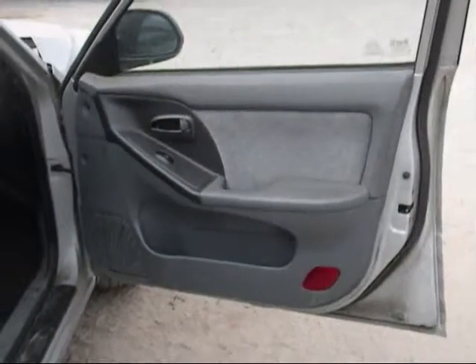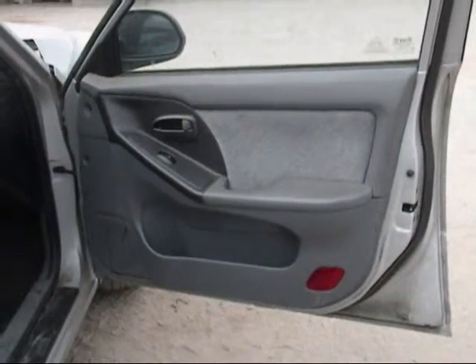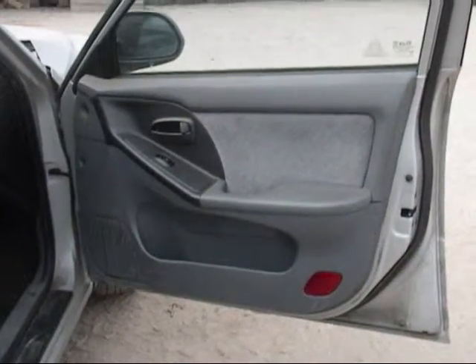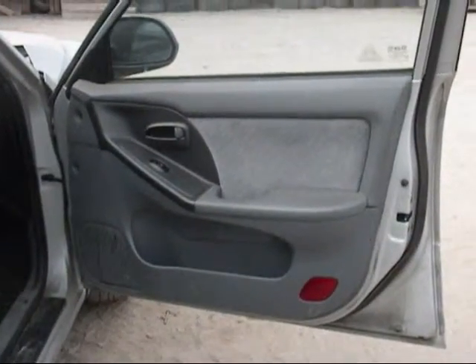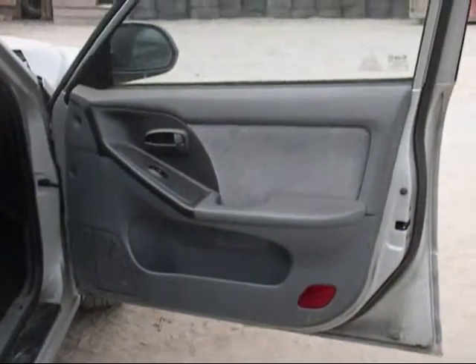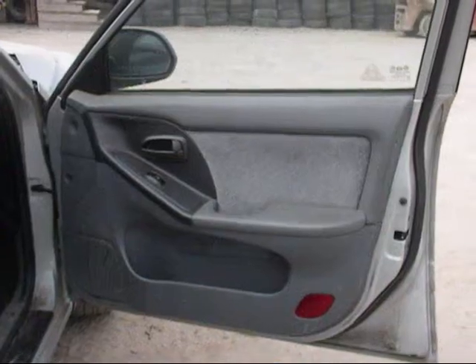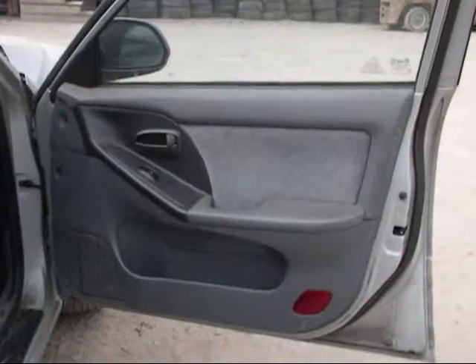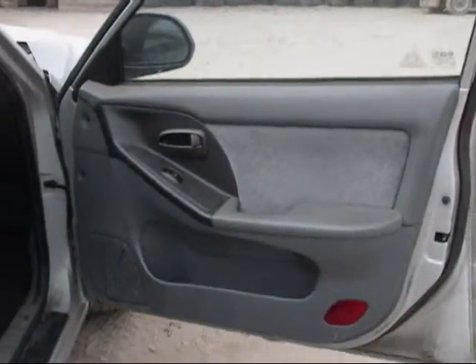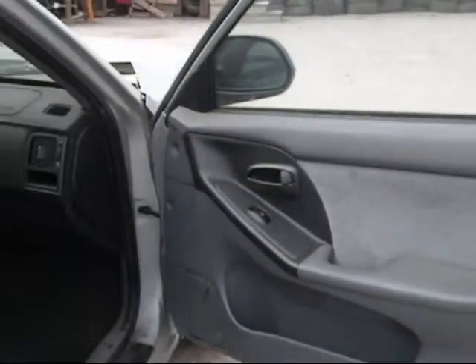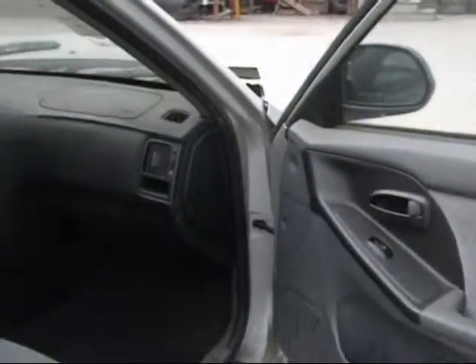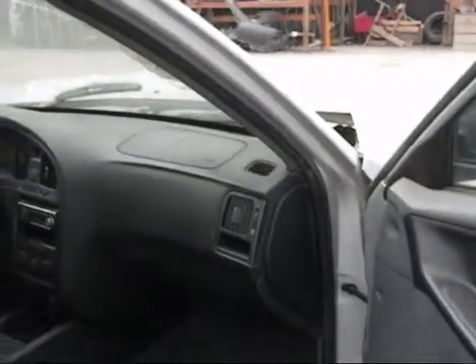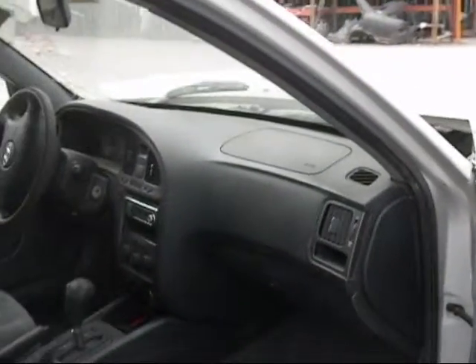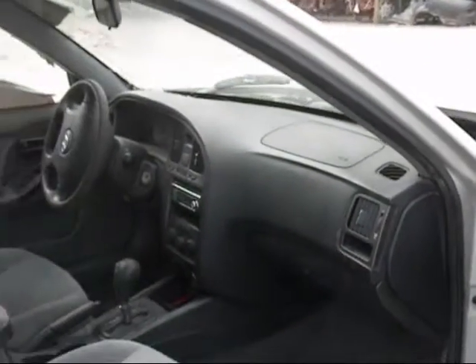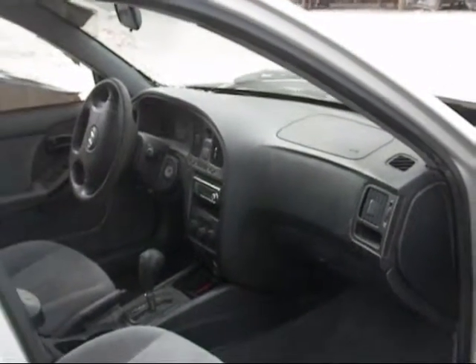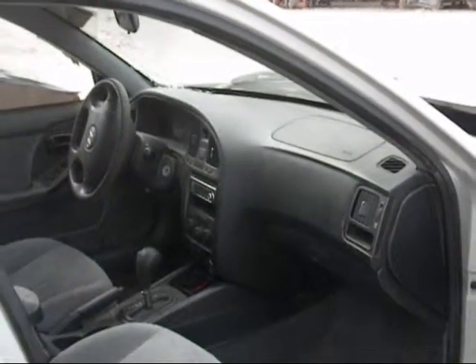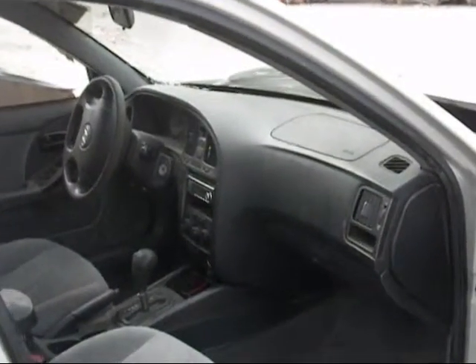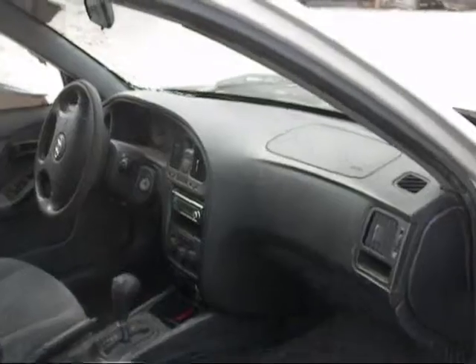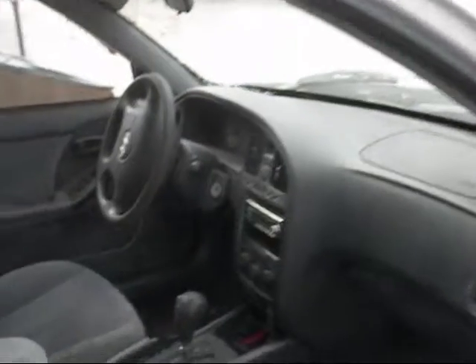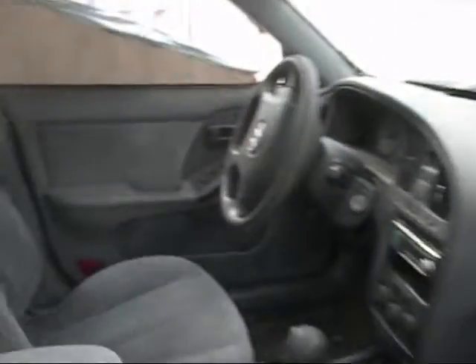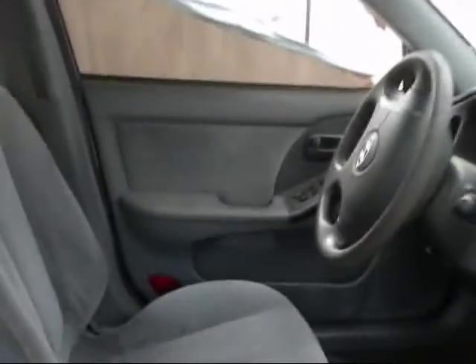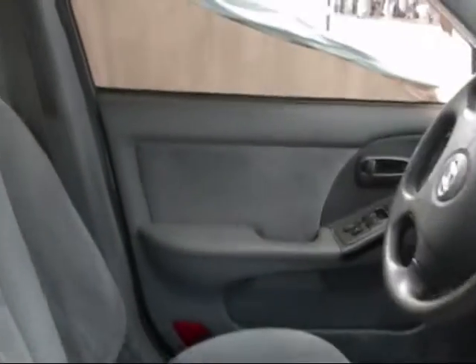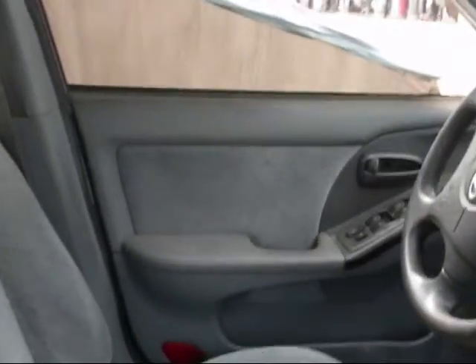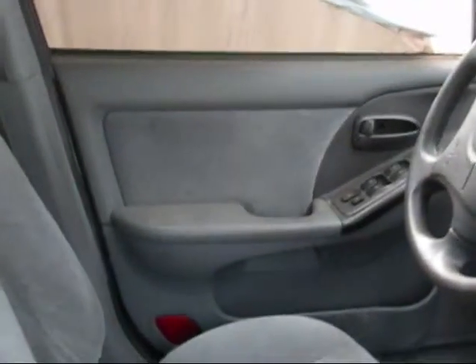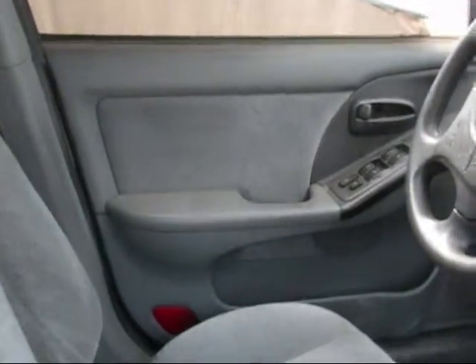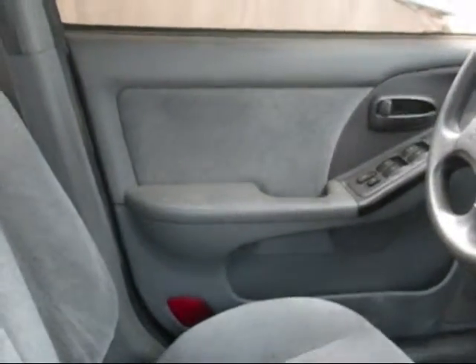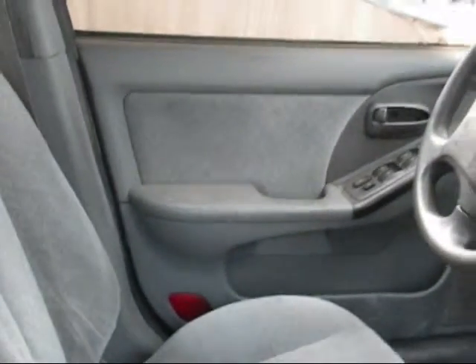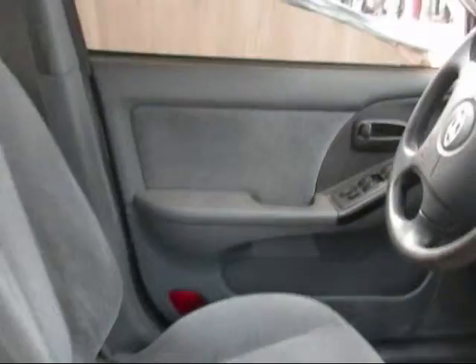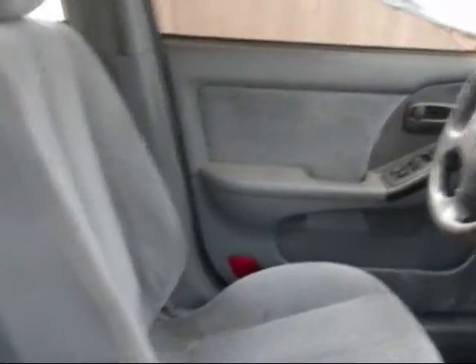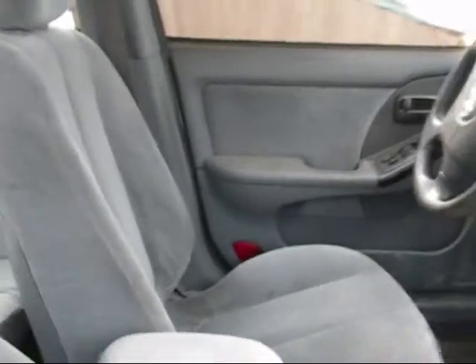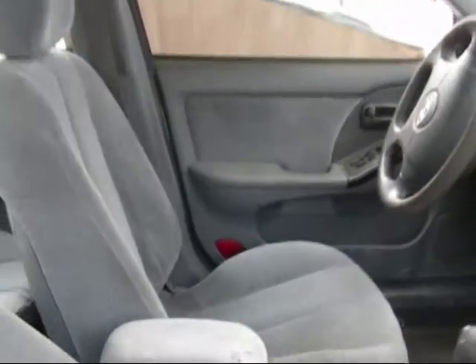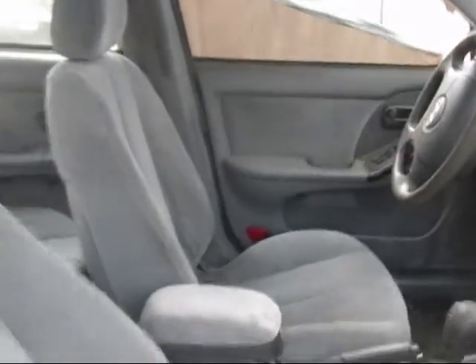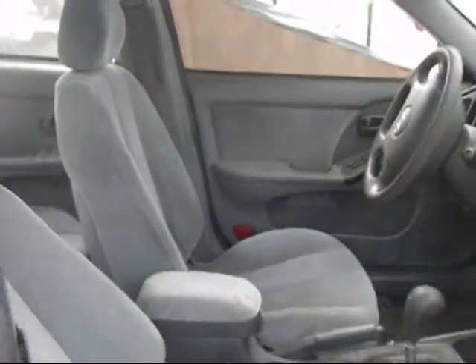The passenger side door panel is in good condition, with some staining on the interior. The dashboard is in good condition. The driver's side door panel is in good condition, with some staining on the interior. The front seats are in good condition as well.